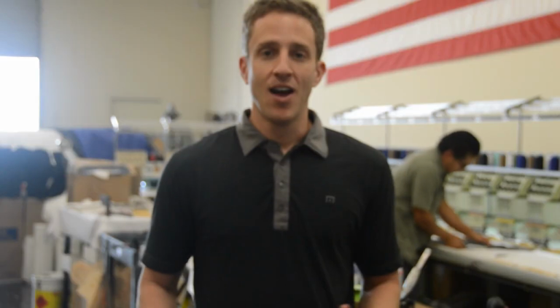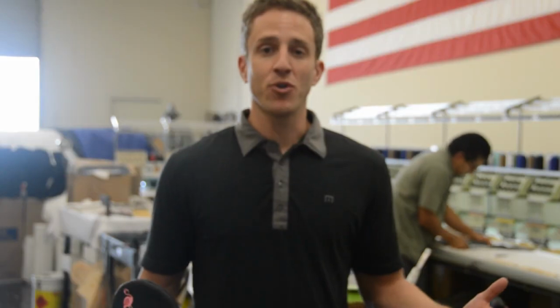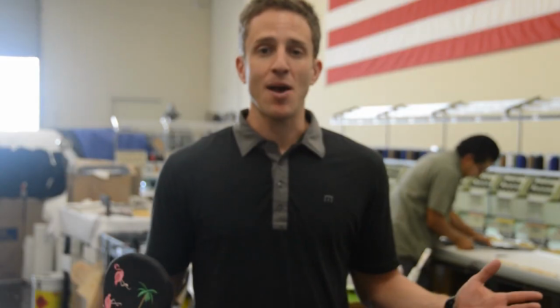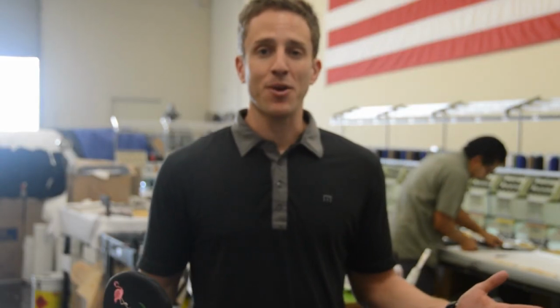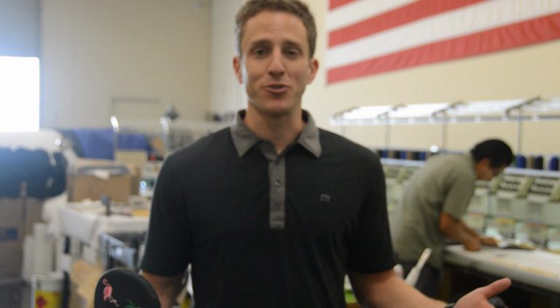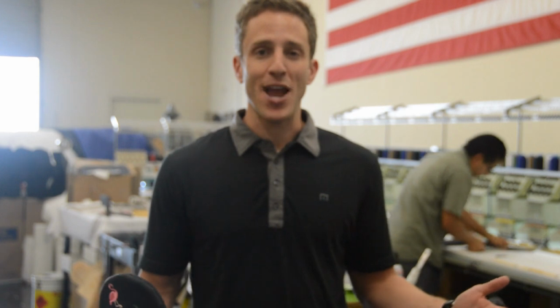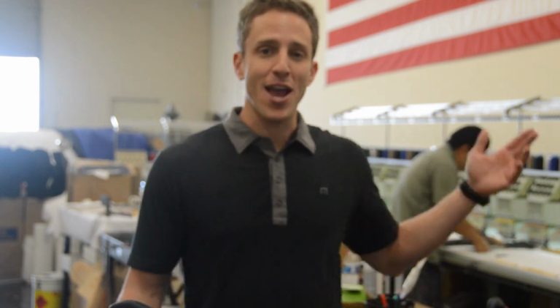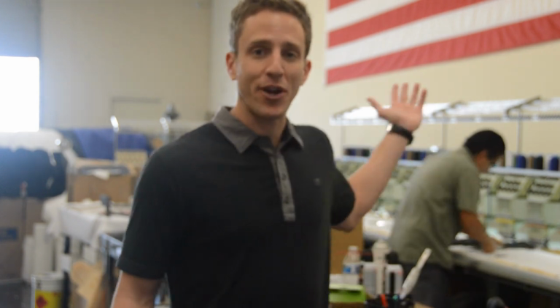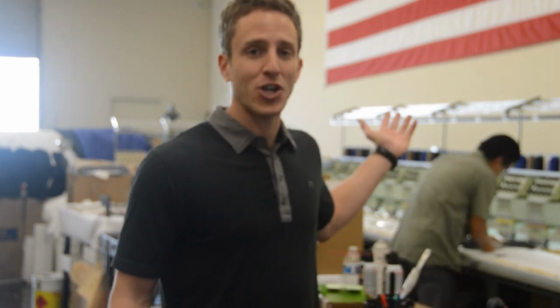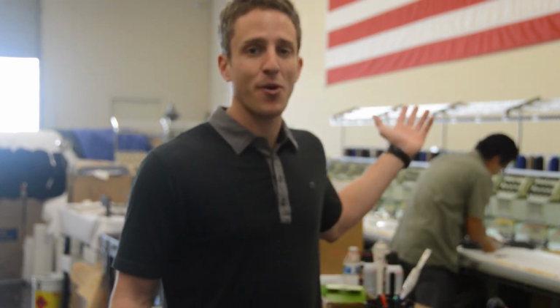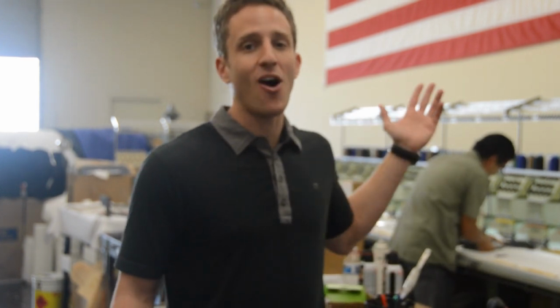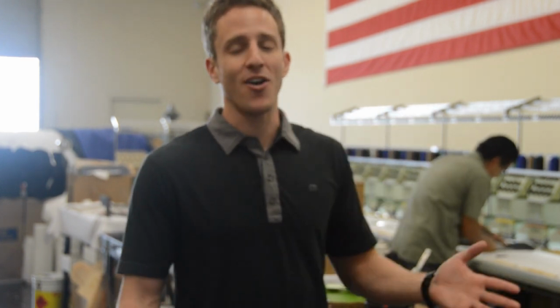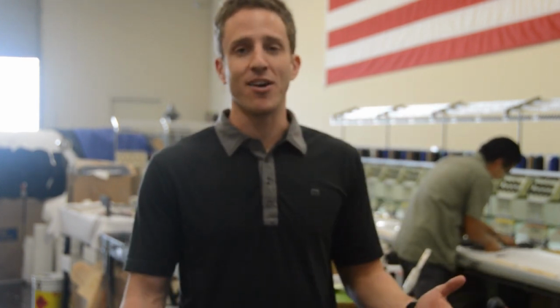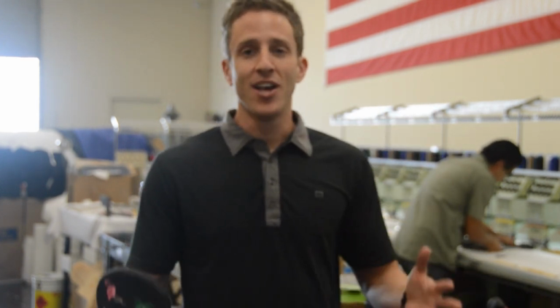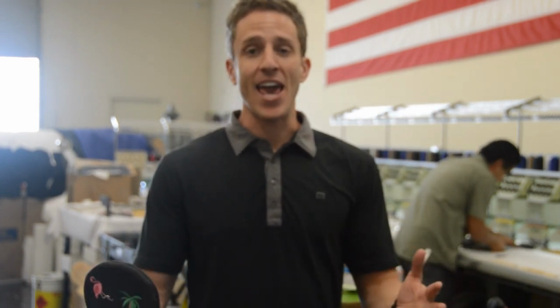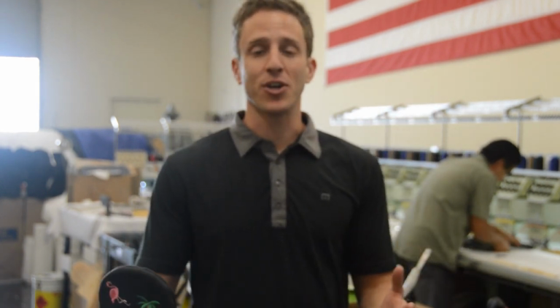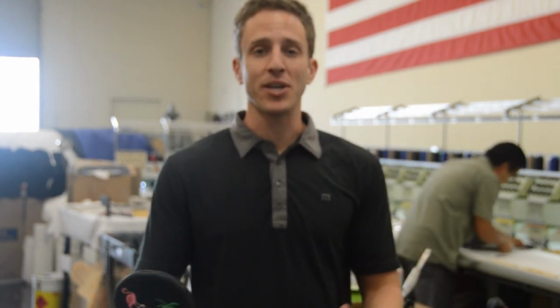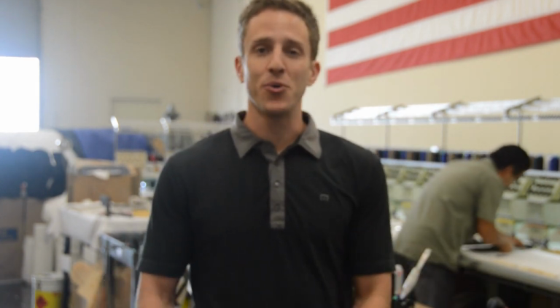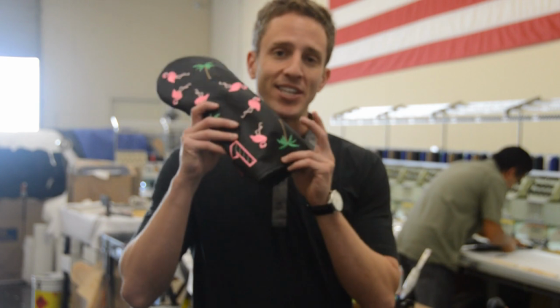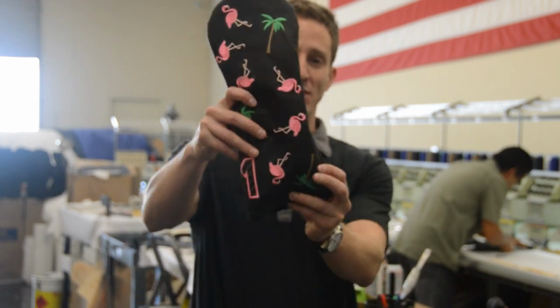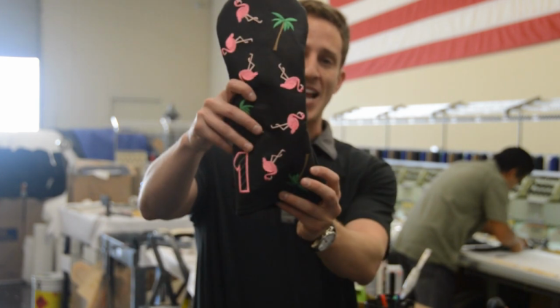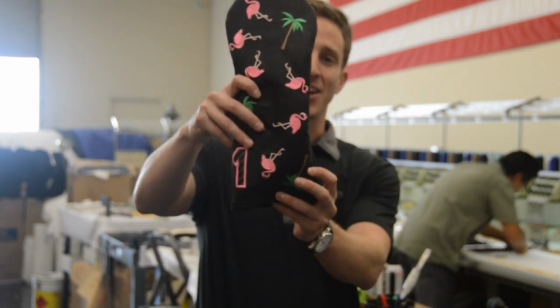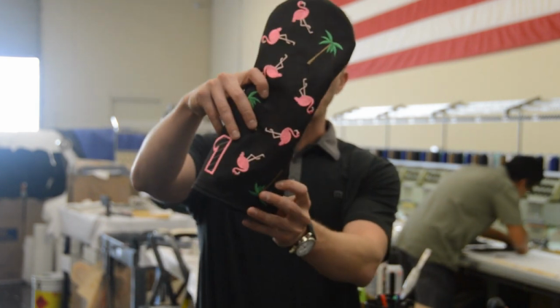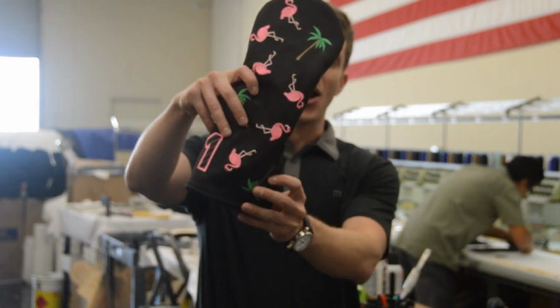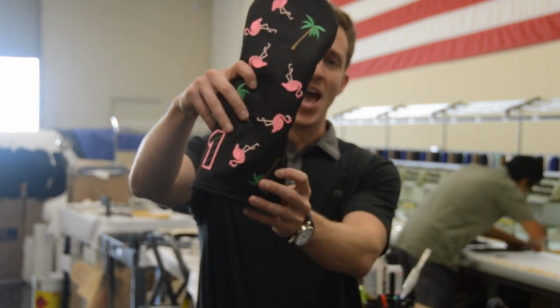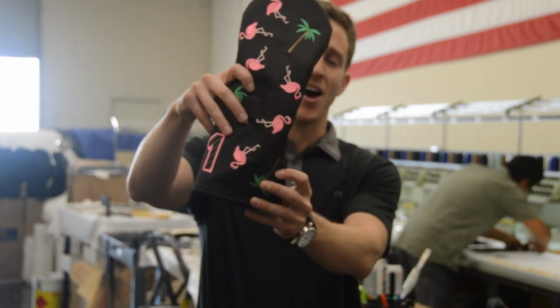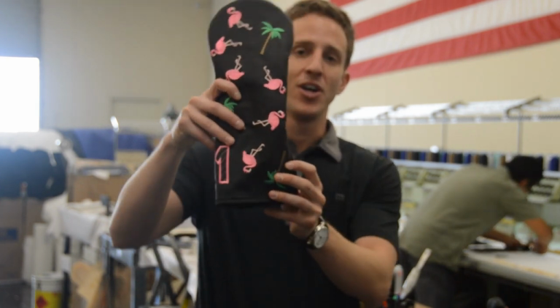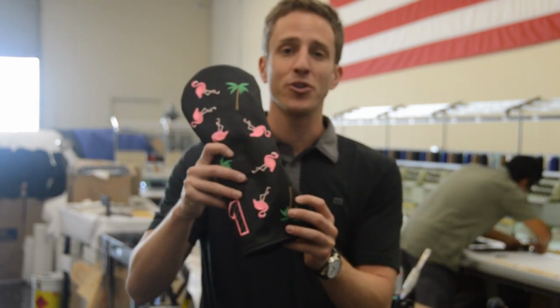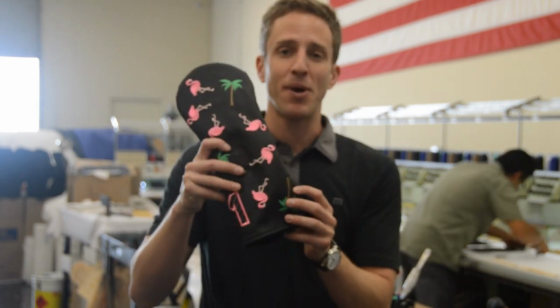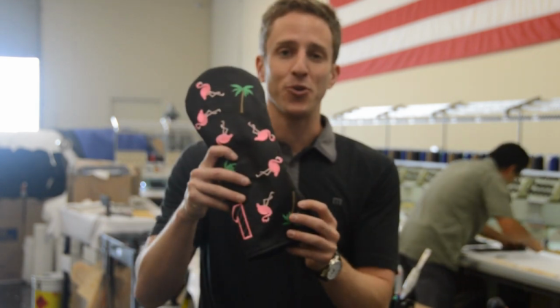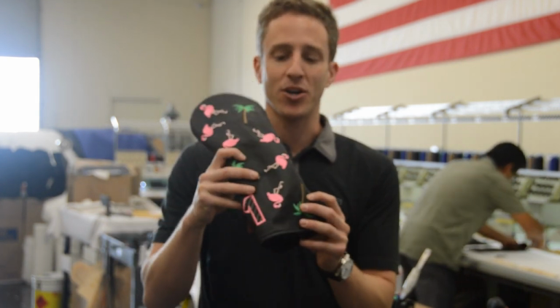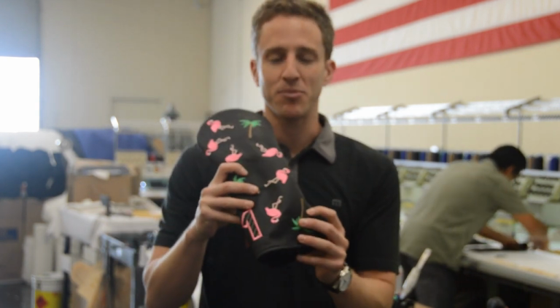Hi everyone, I'm Mike with Rose and Fire and we're here in our shop where we make all our head covers. Today I want to show you something new. This is our dancing flamingo head cover, co-designed by you, our customers.